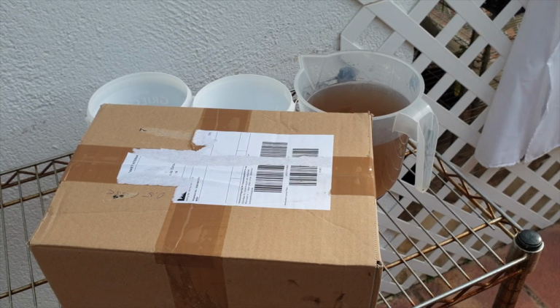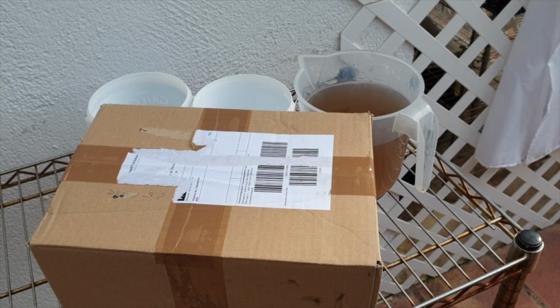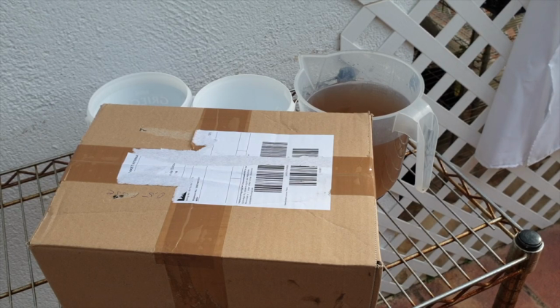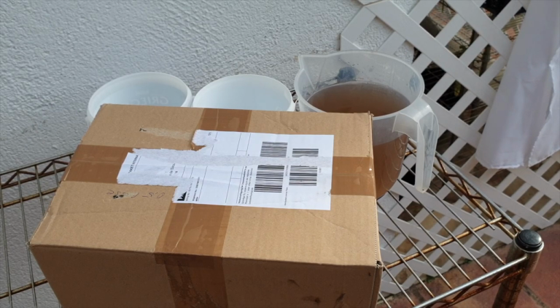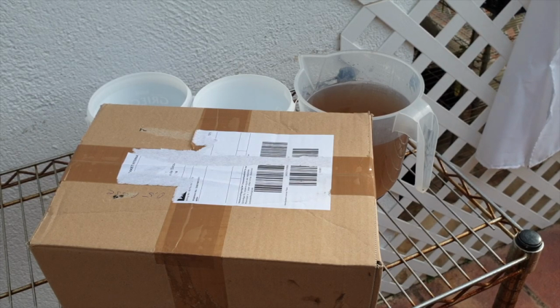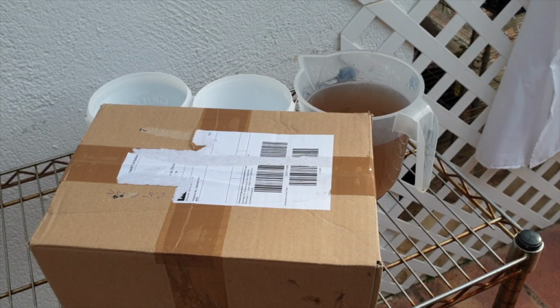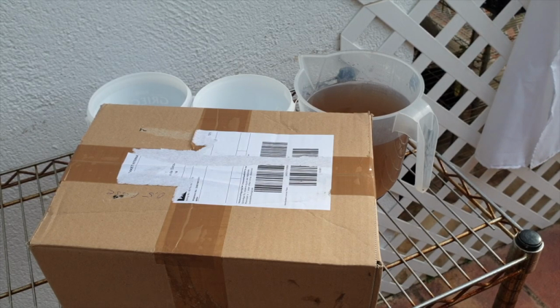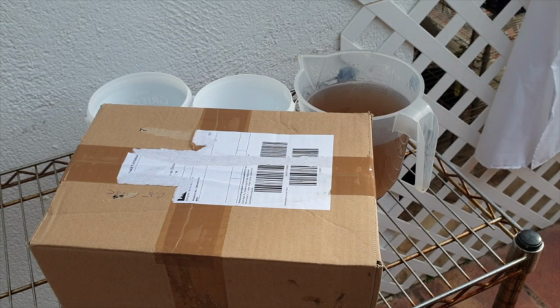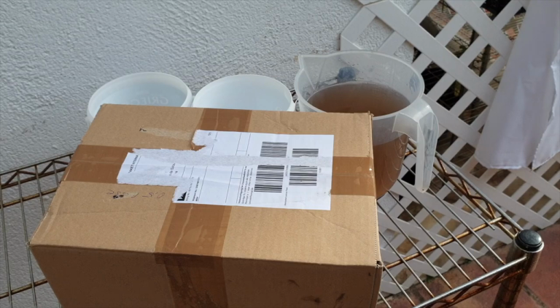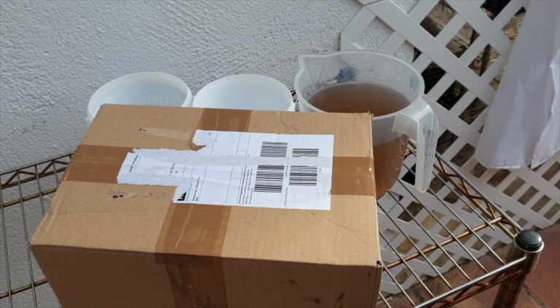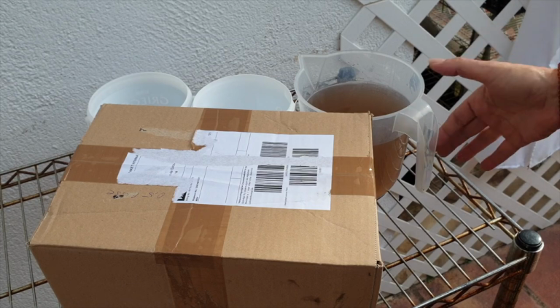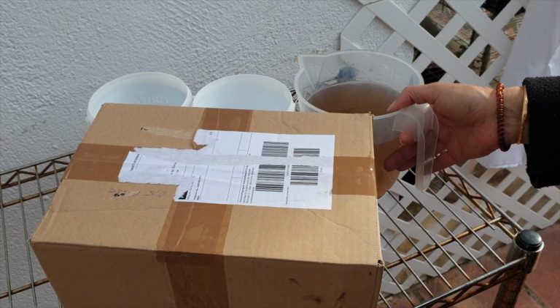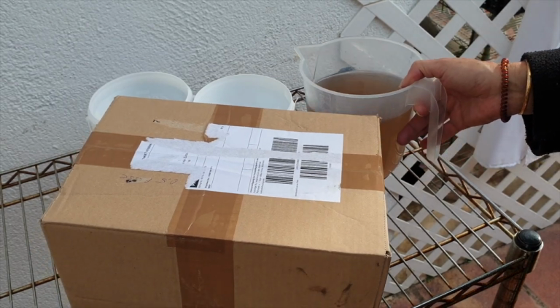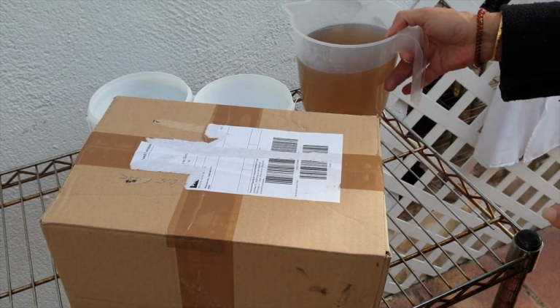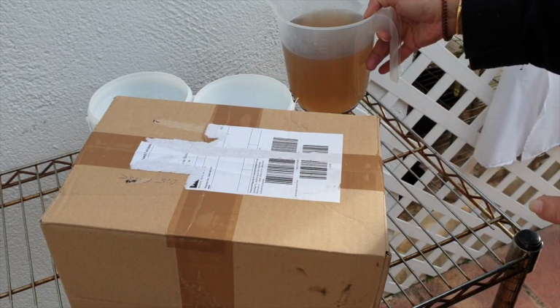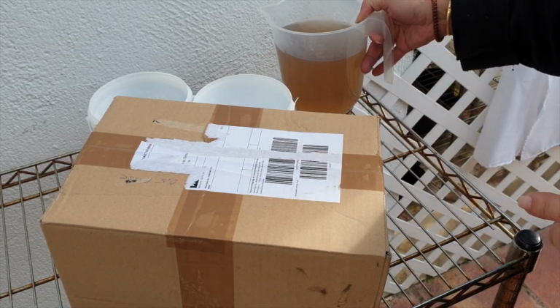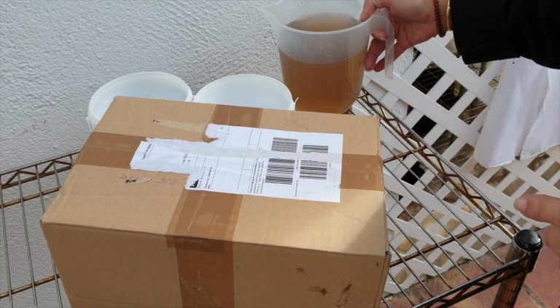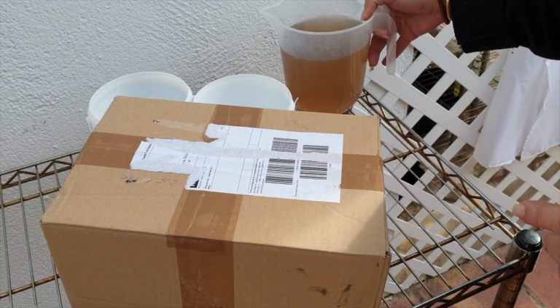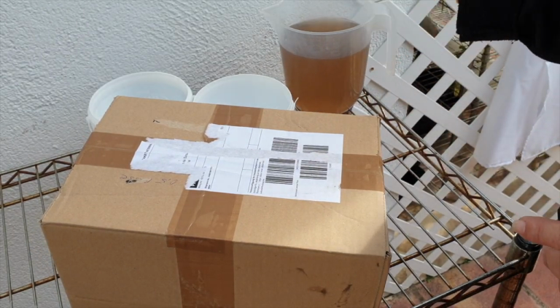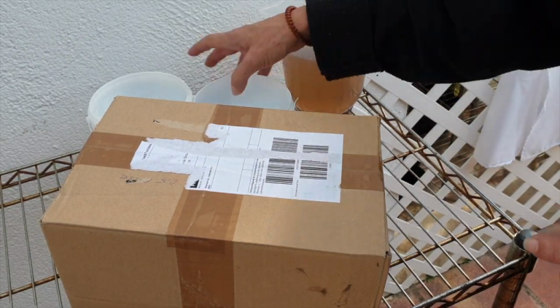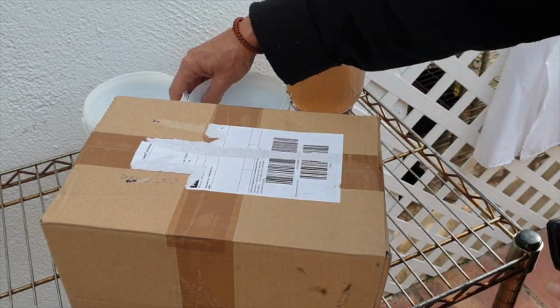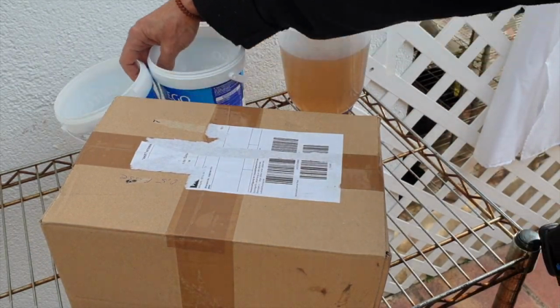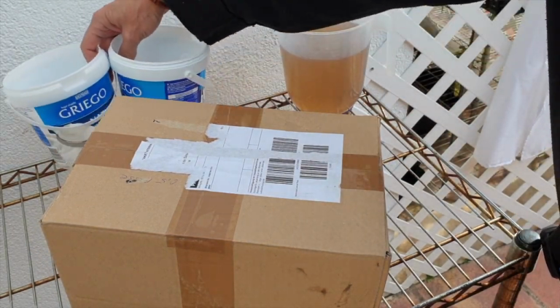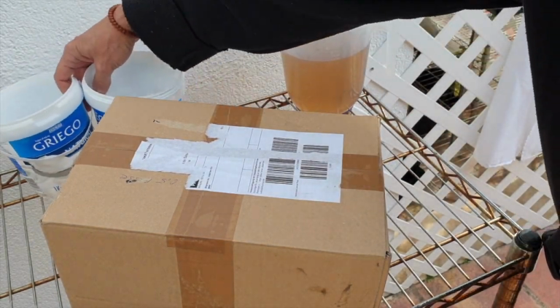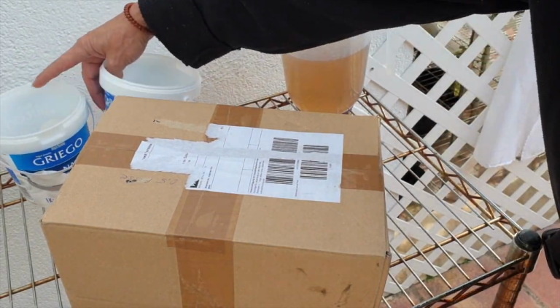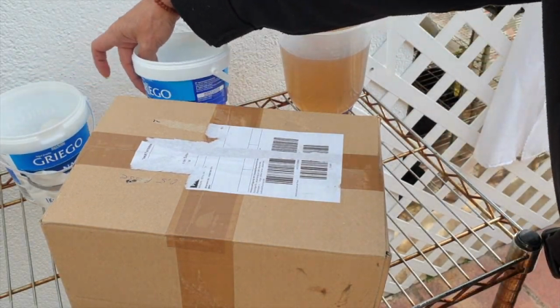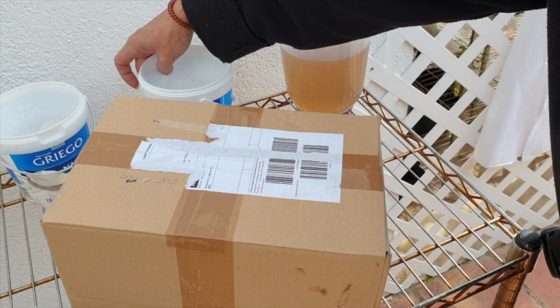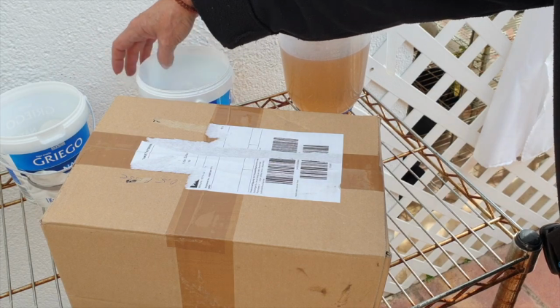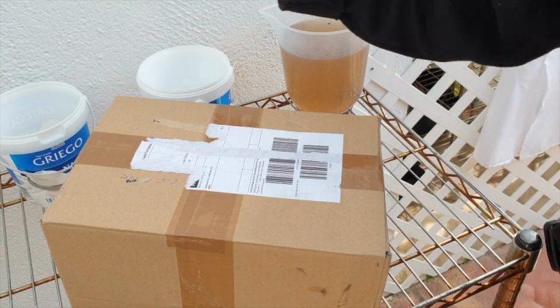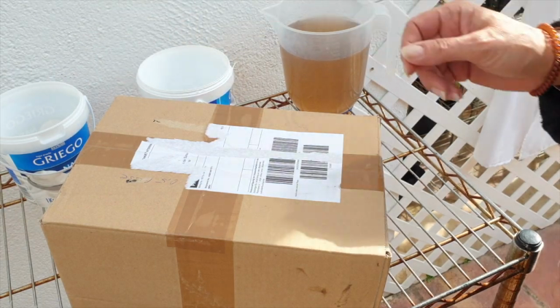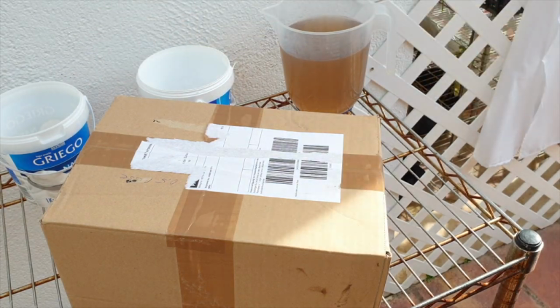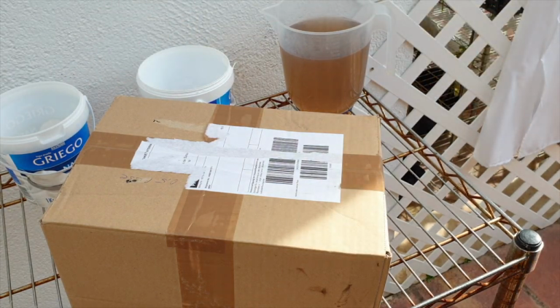I'm just going to get straight into getting these orchids out, and at the end of the video I will explain what happened.